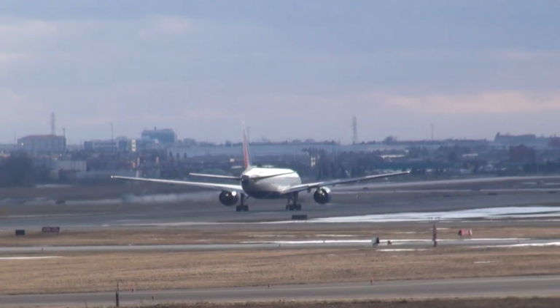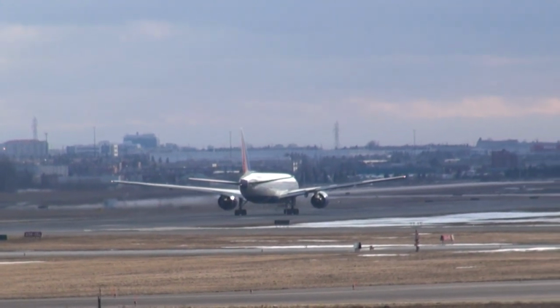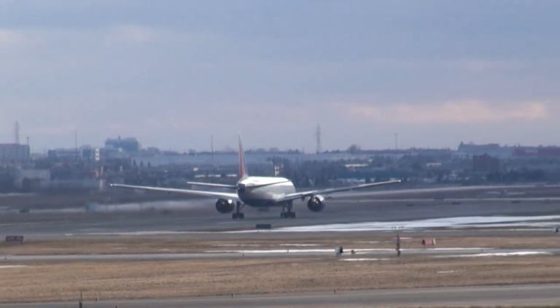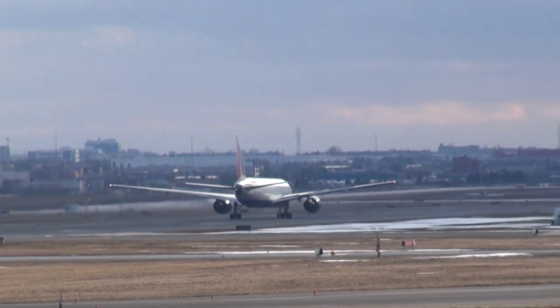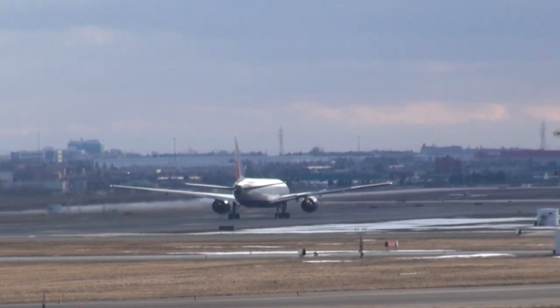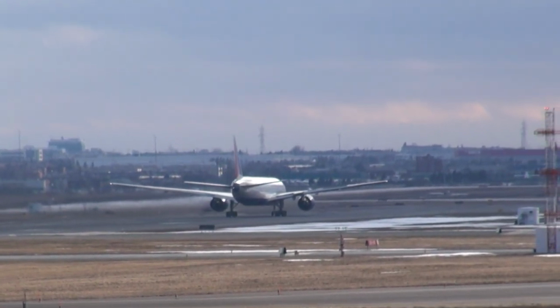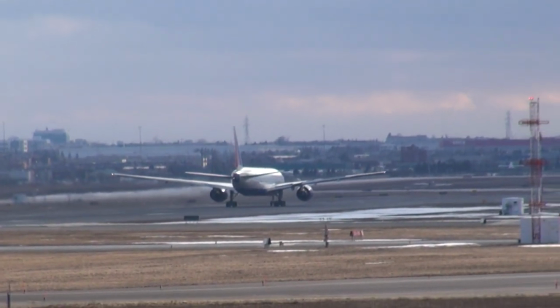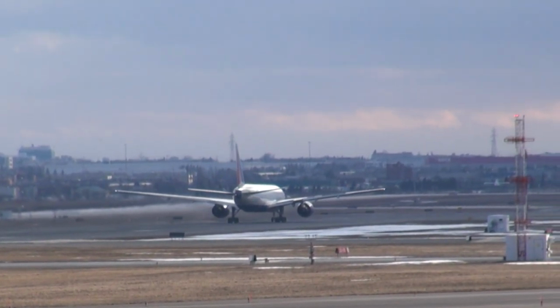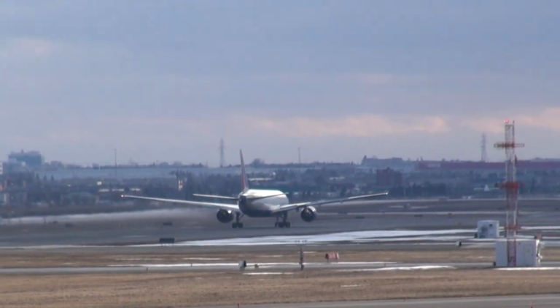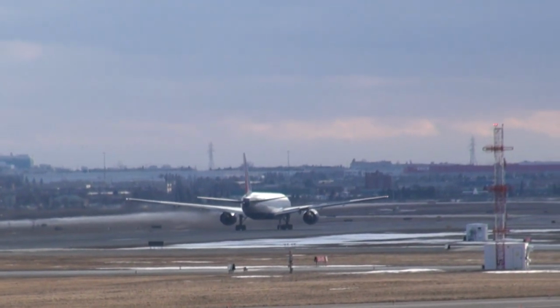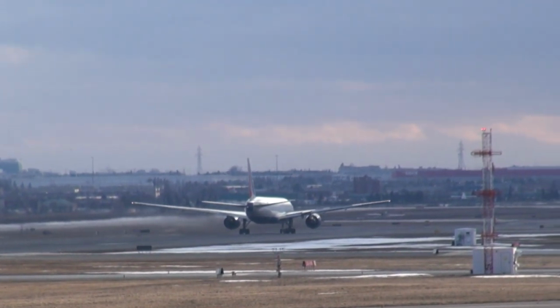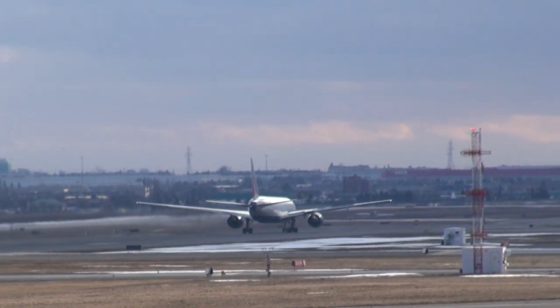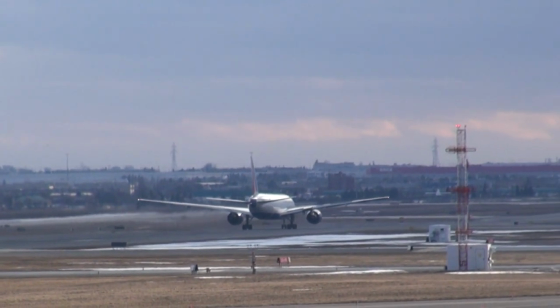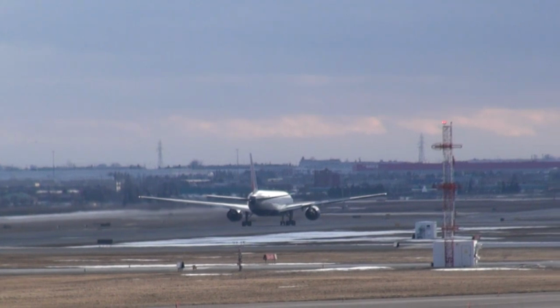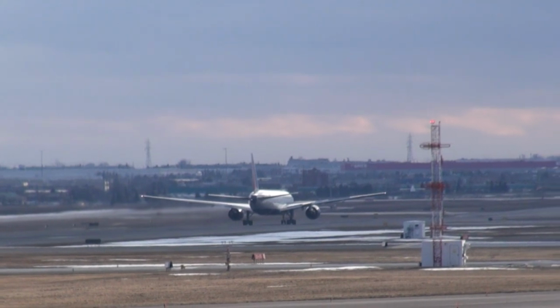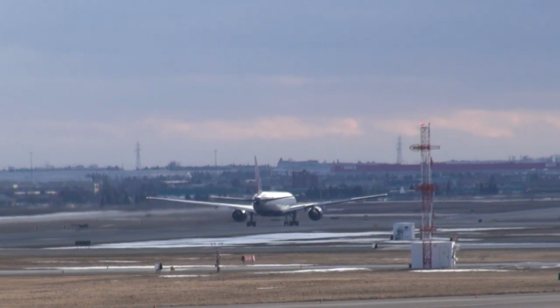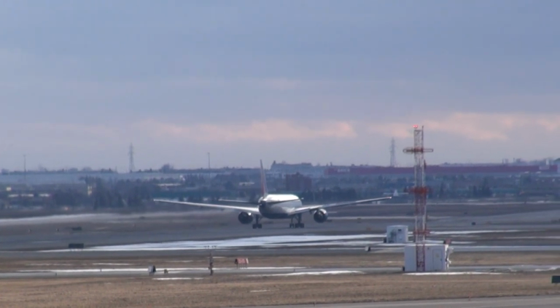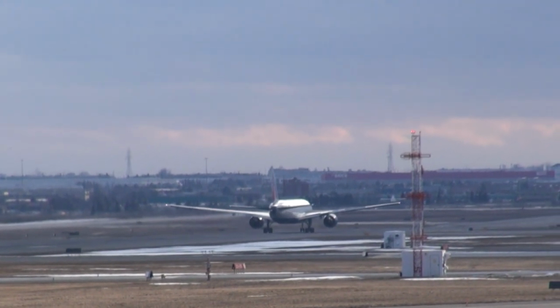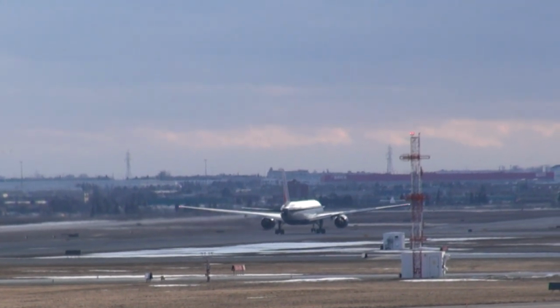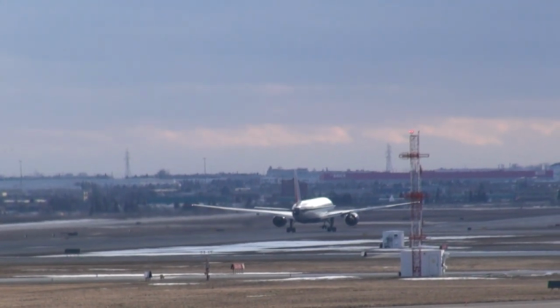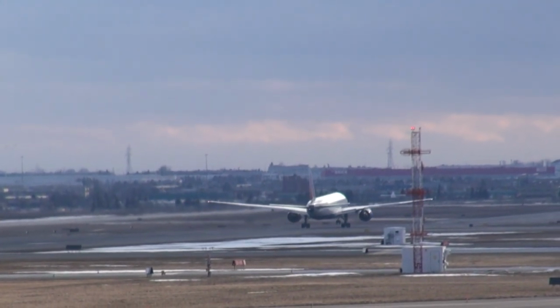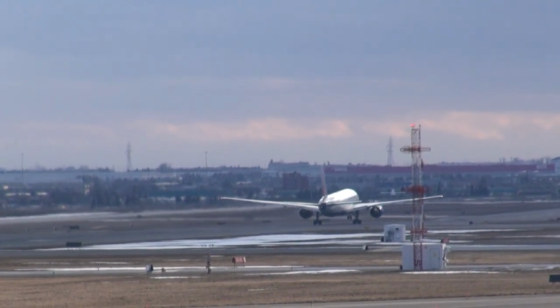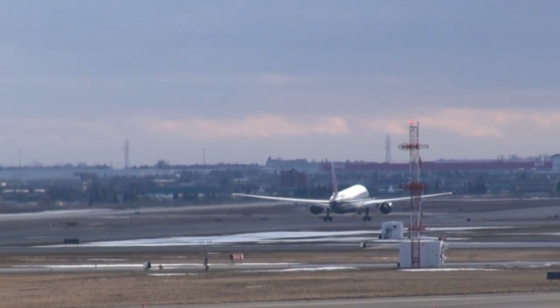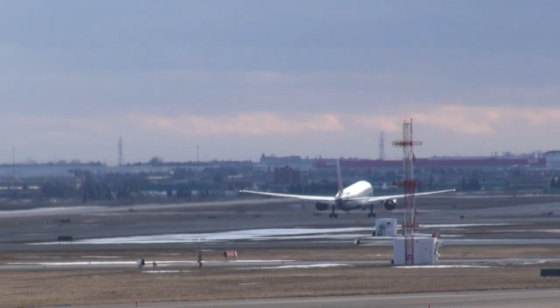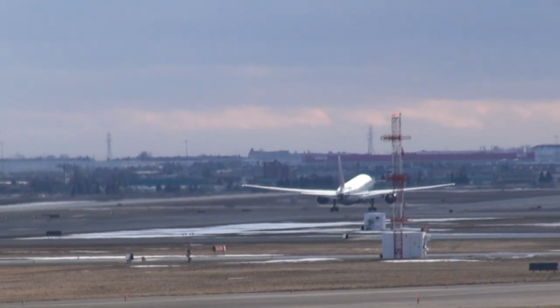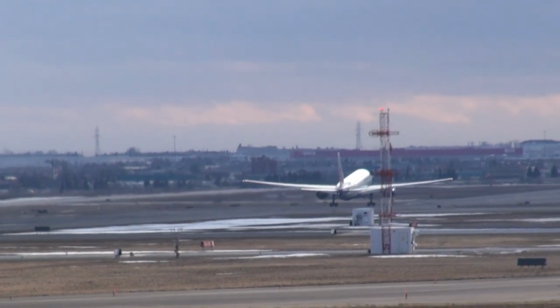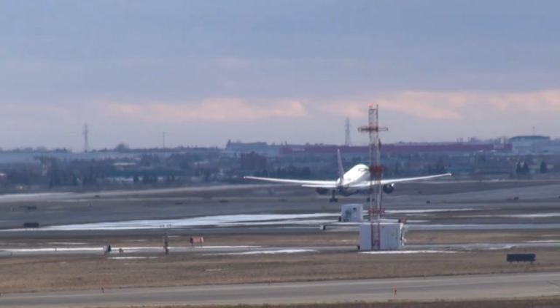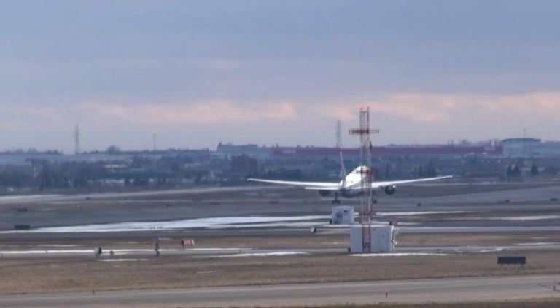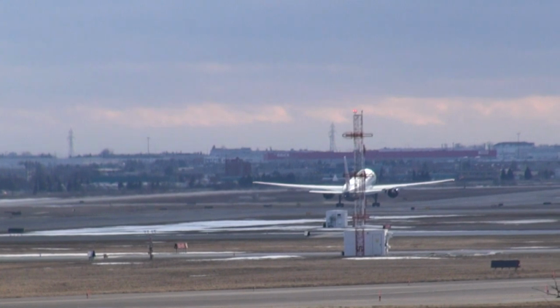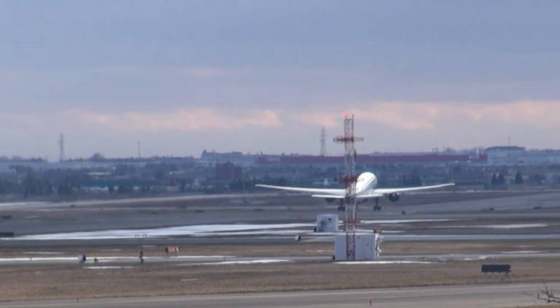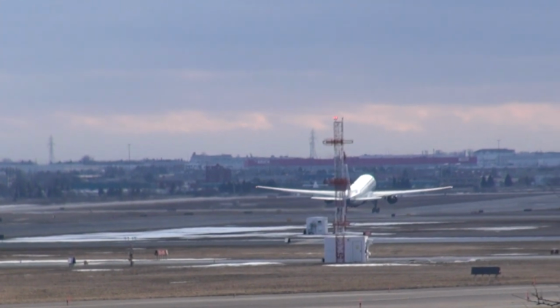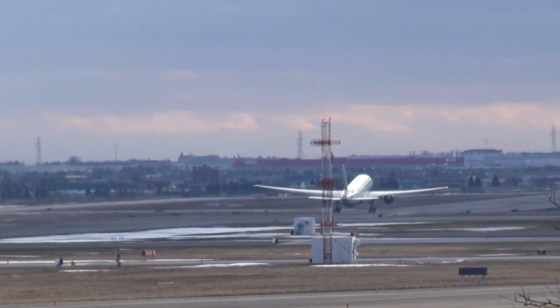90188, rear view! 90188. 100190419, clear to land runway 24R. Clear to land 24R.